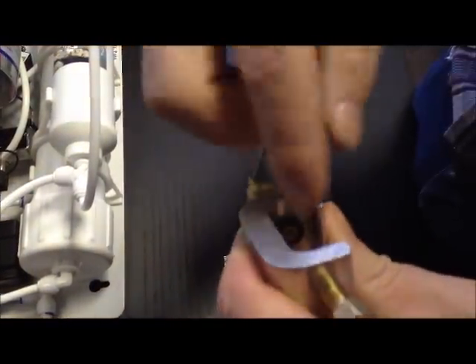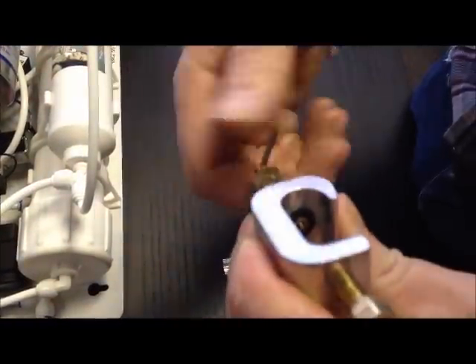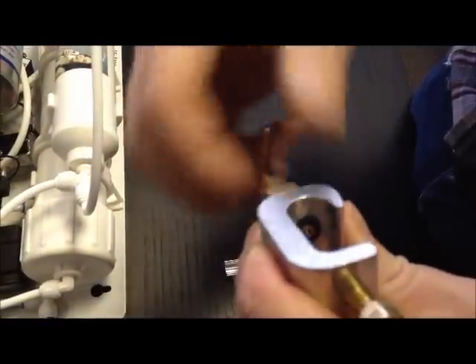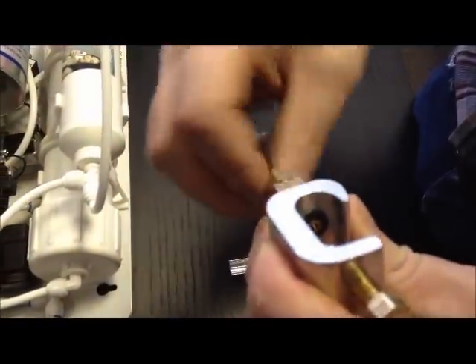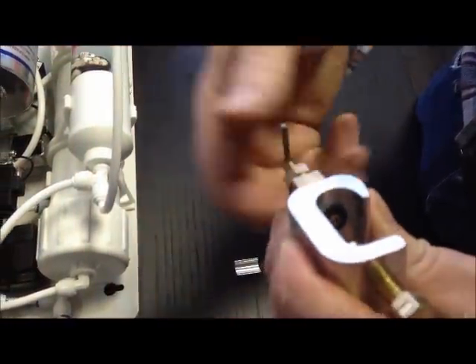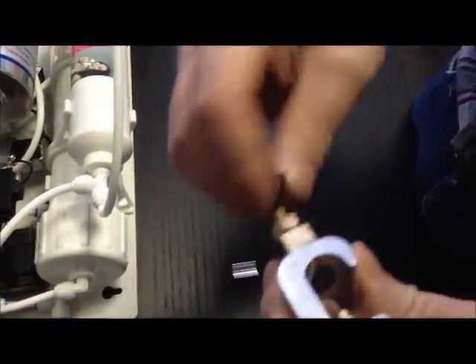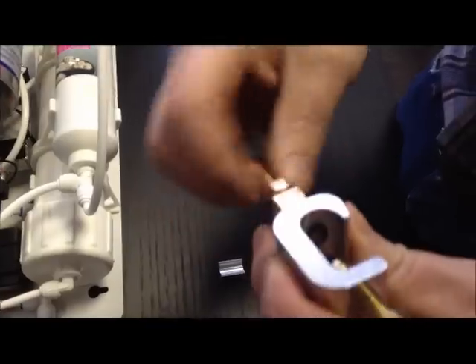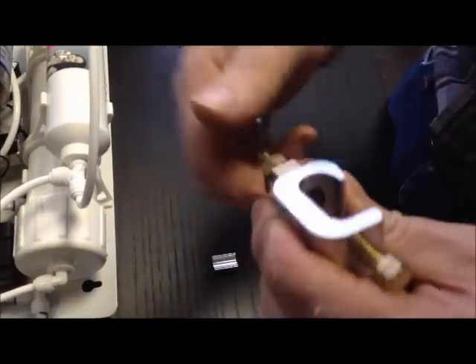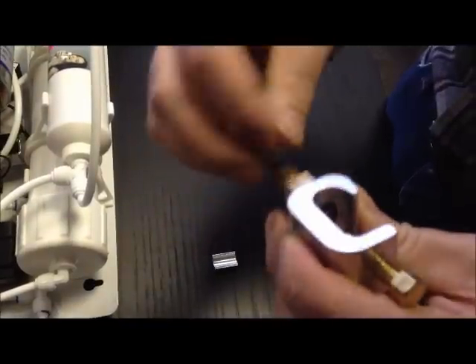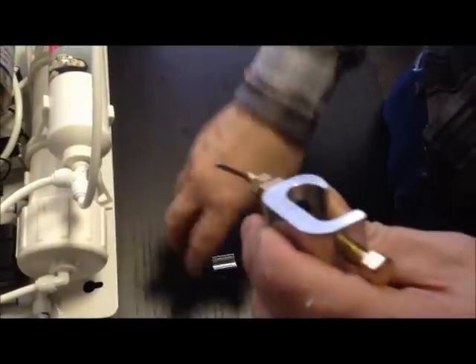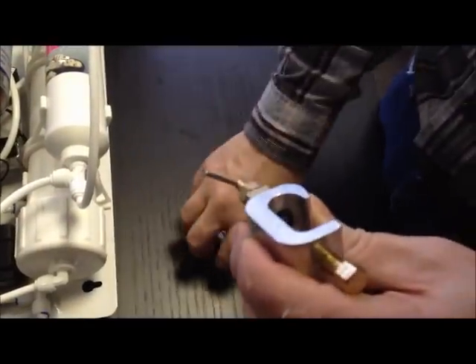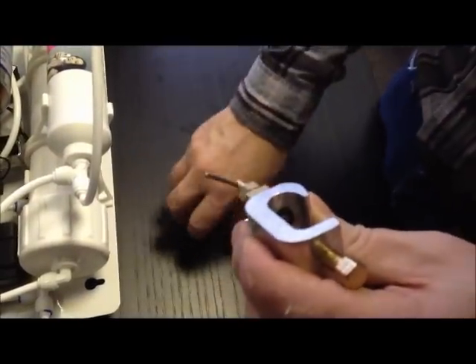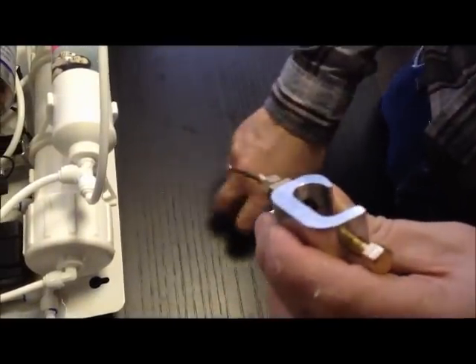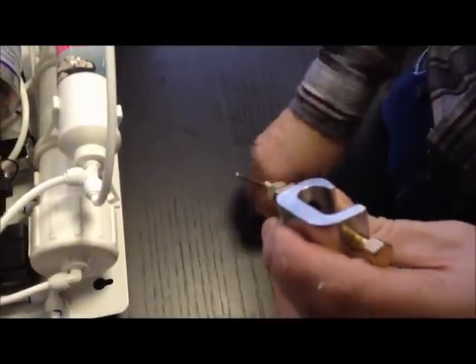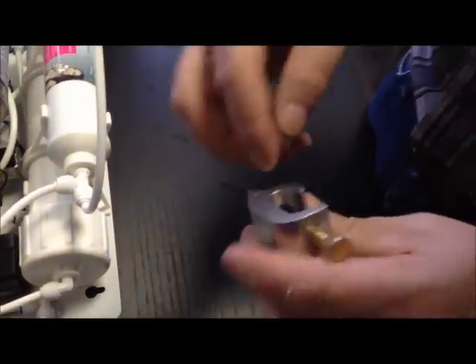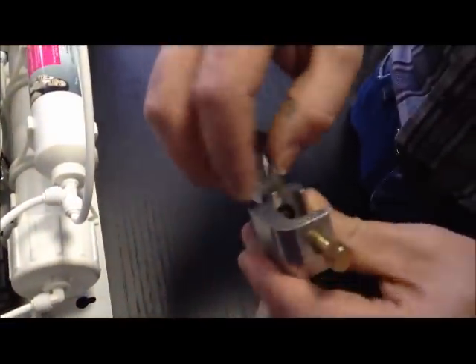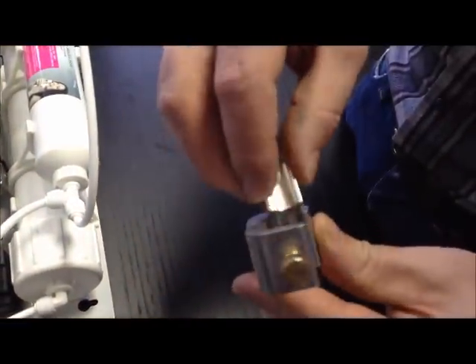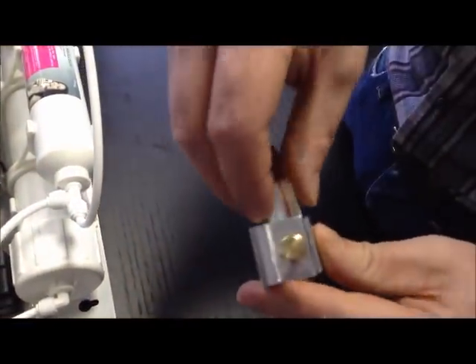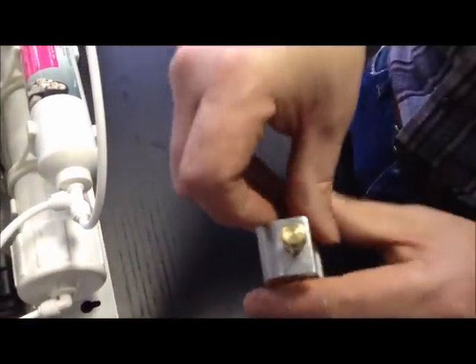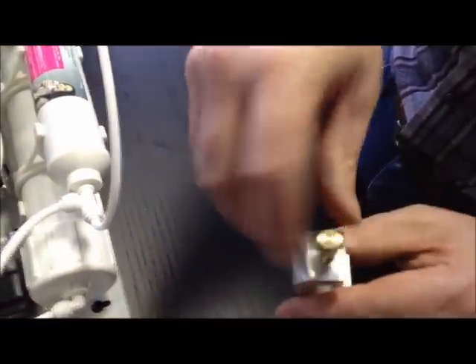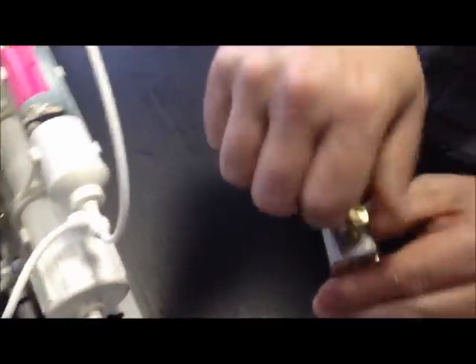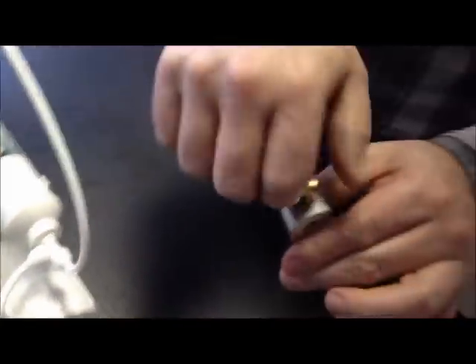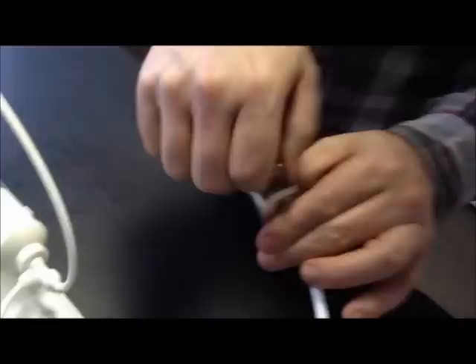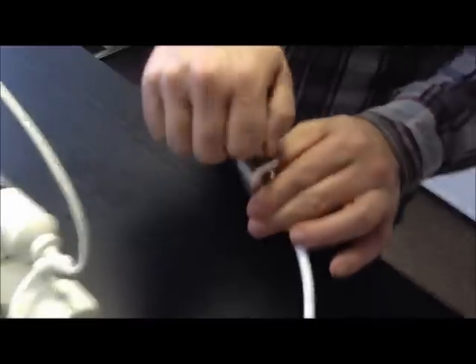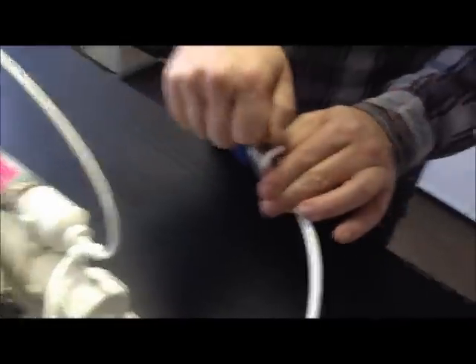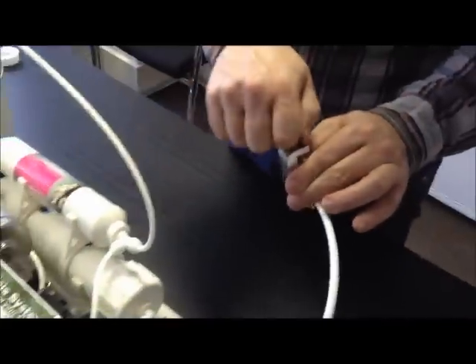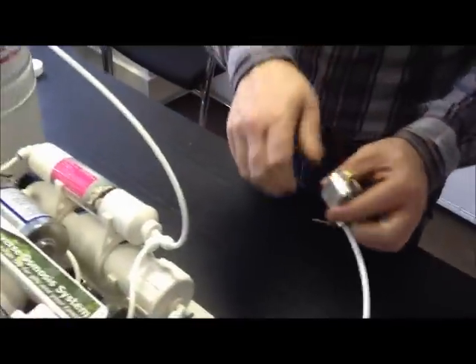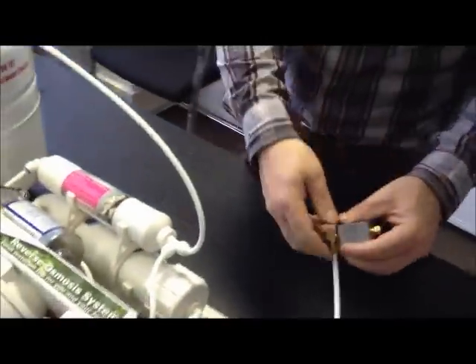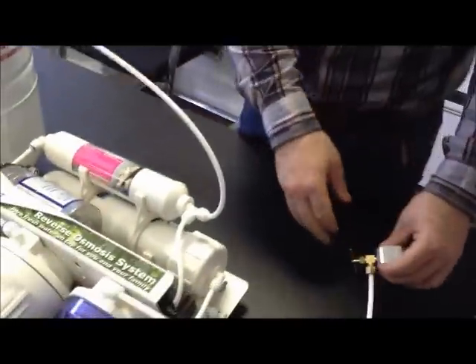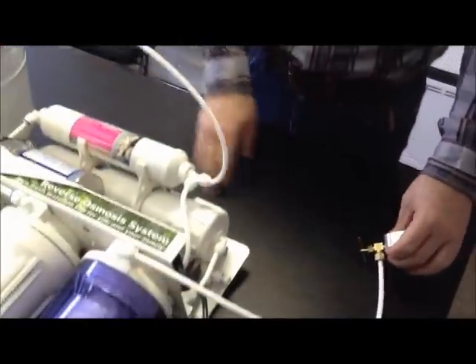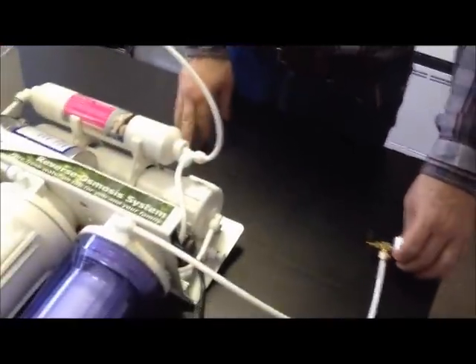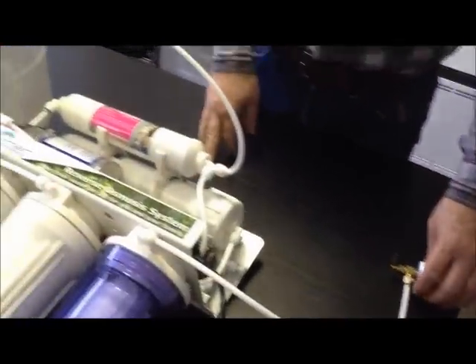In some cases the water pressure can cause the hole bored by the self-tapping valve to close over. If you intend to bore the tubing, remember to shut off your mains water.